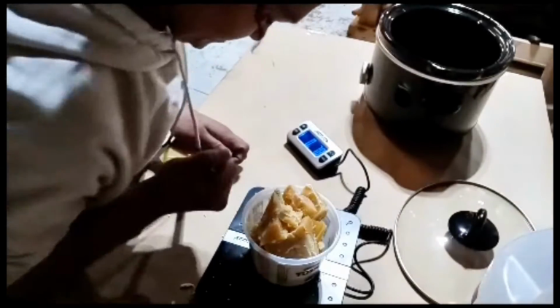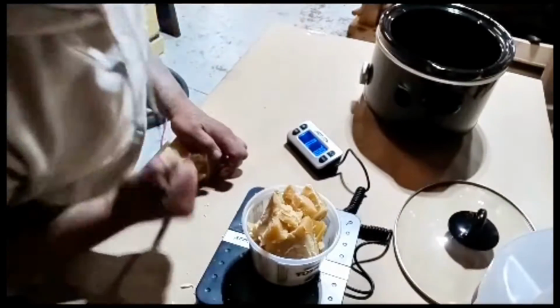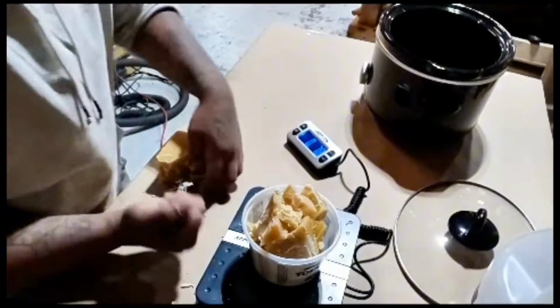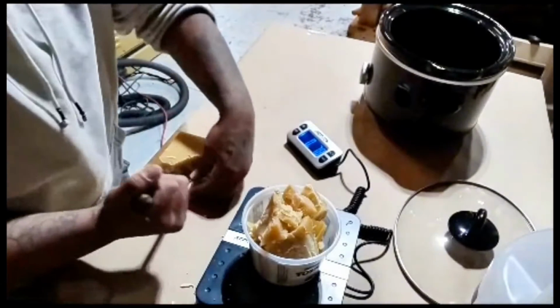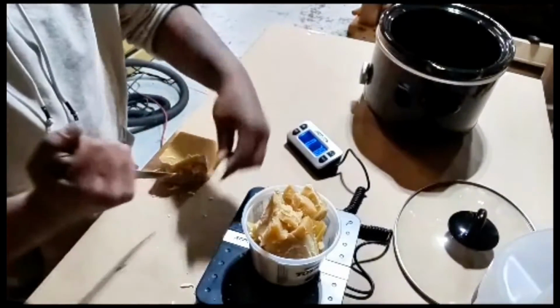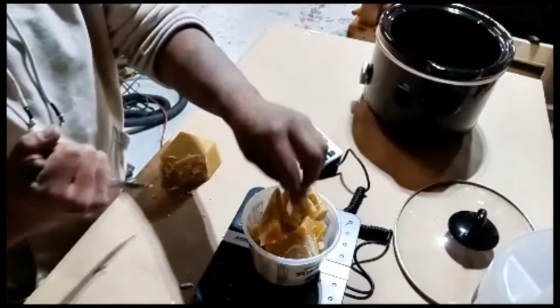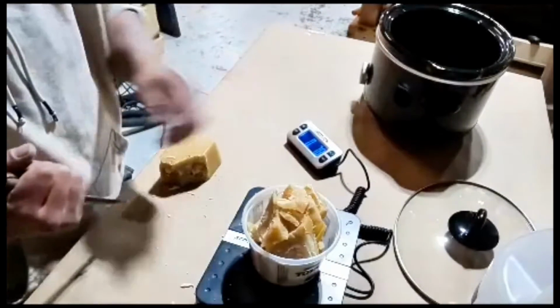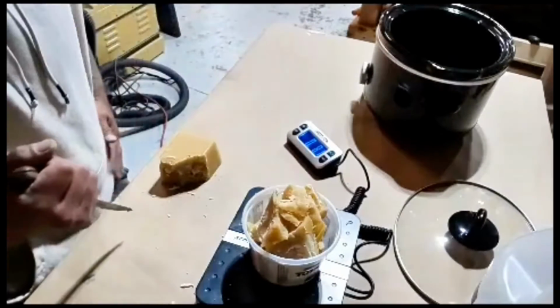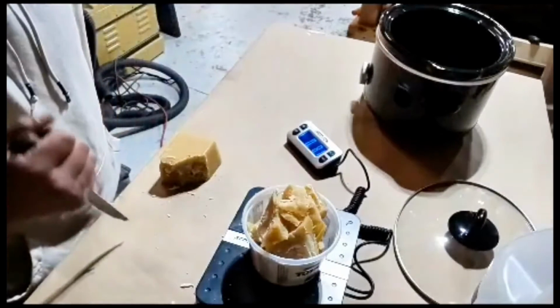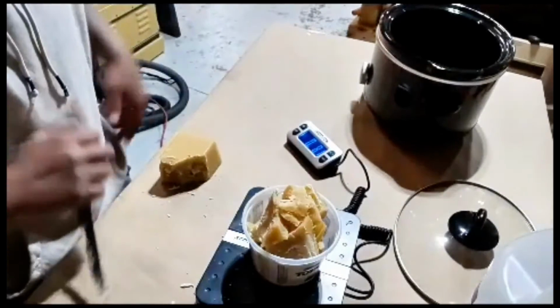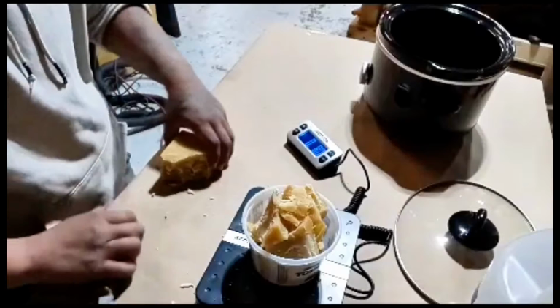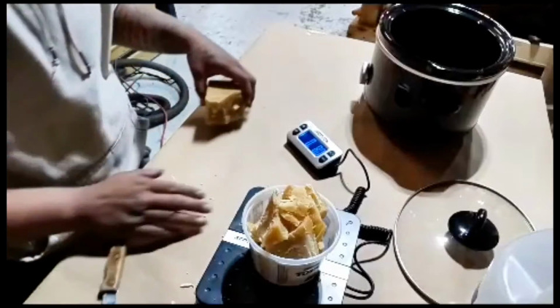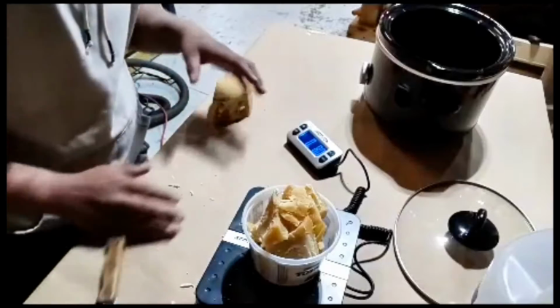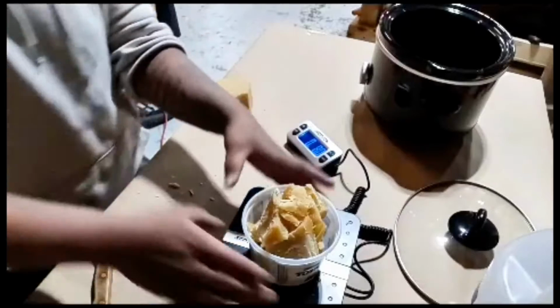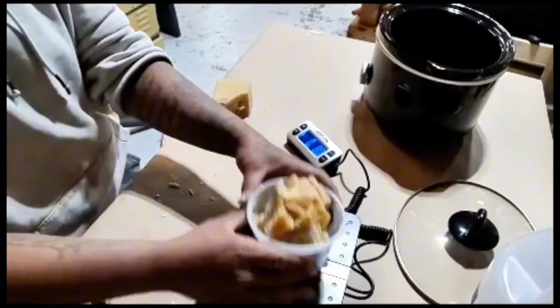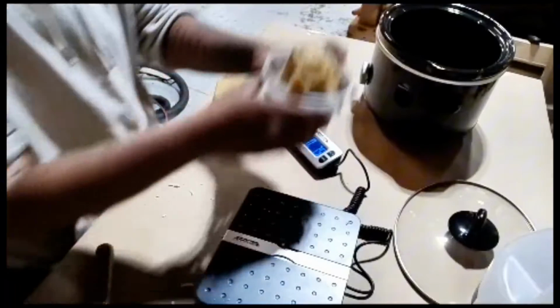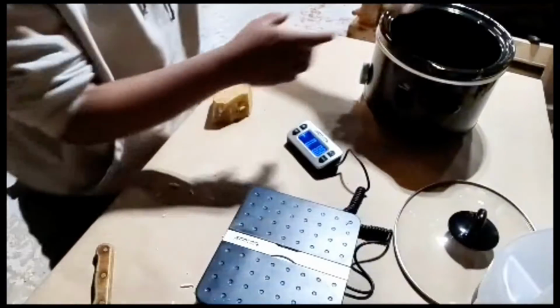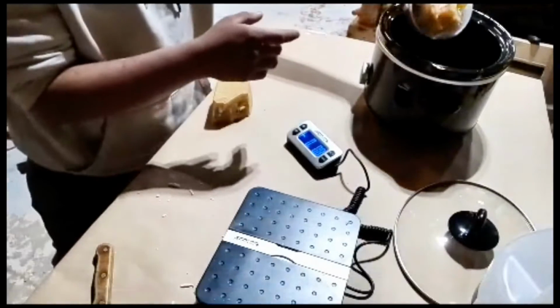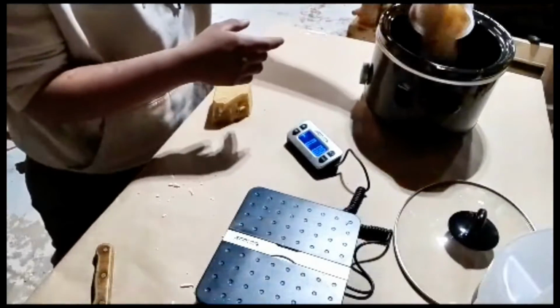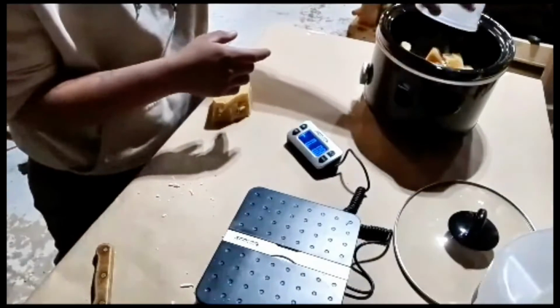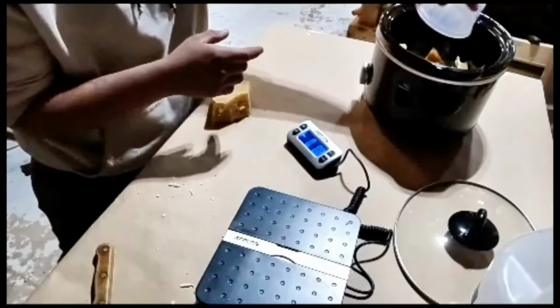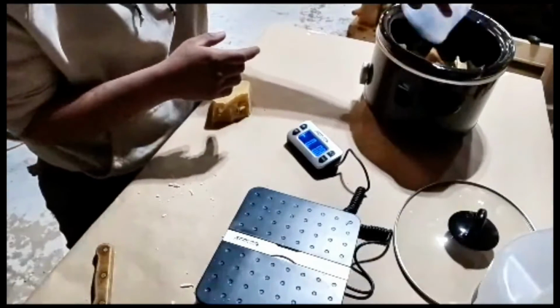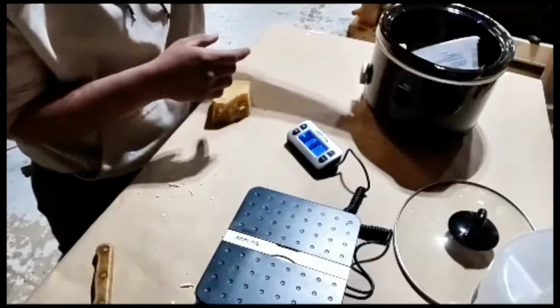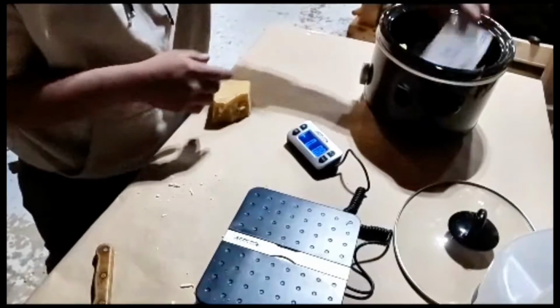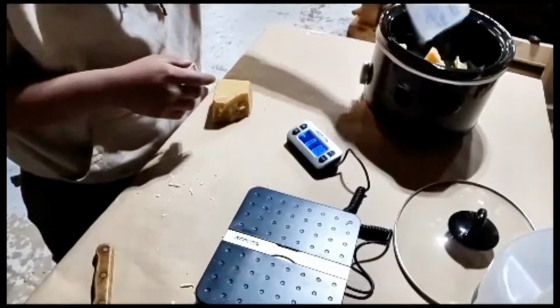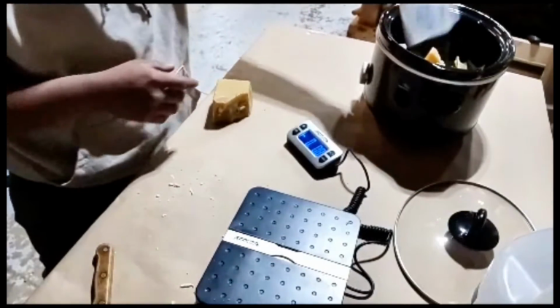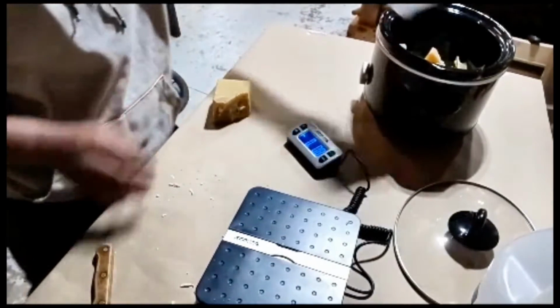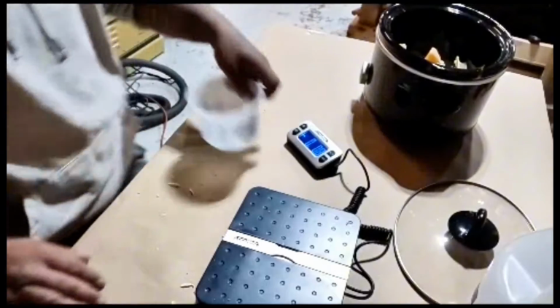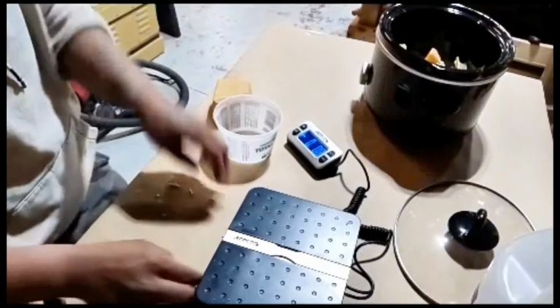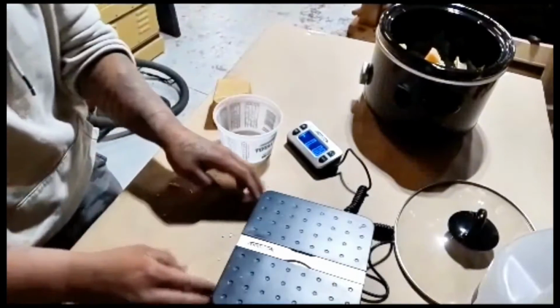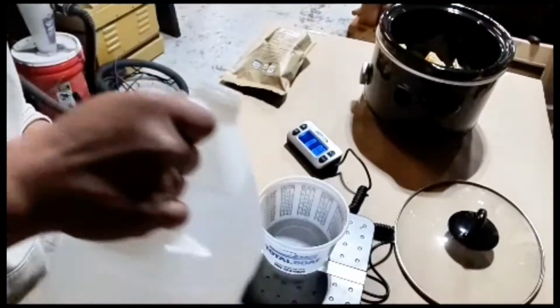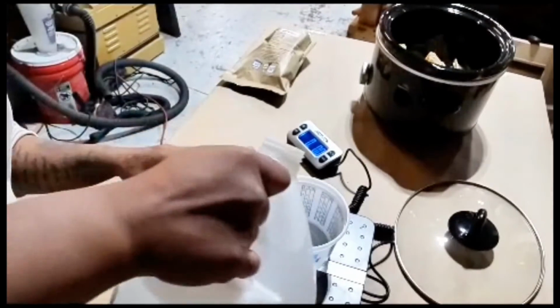You're going to start out with every 16 ounces of food-grade mineral oil, you're going to add four ounces of beeswax.